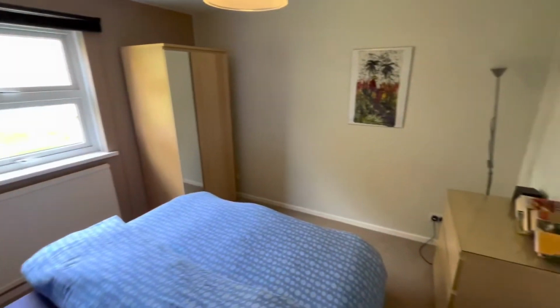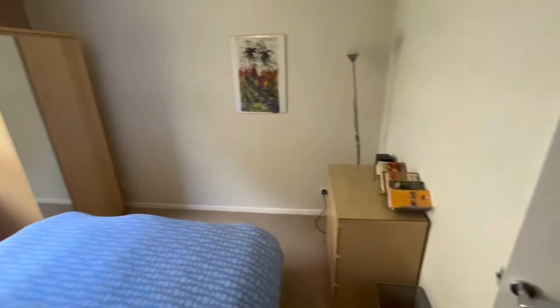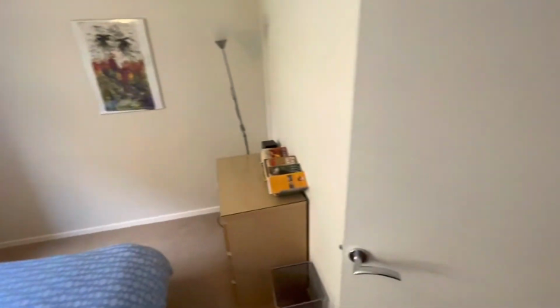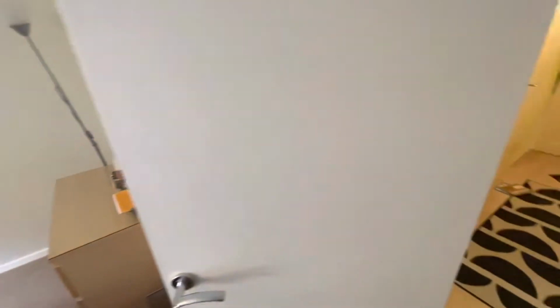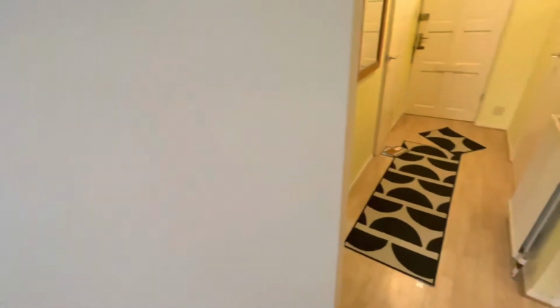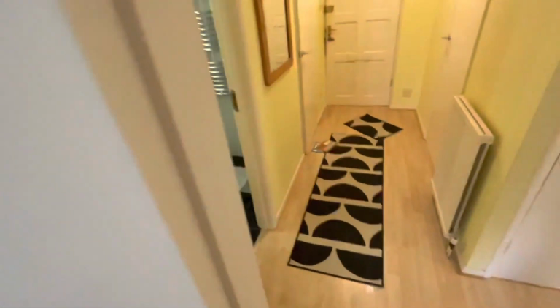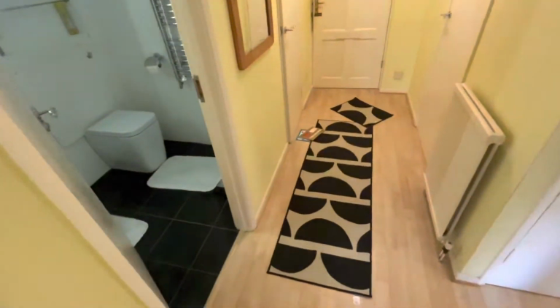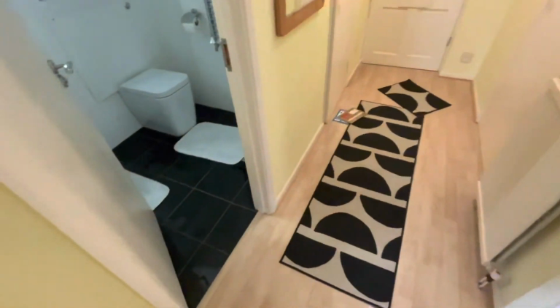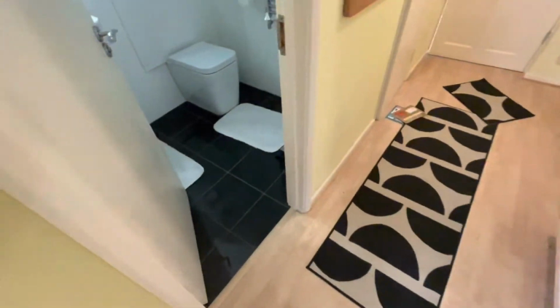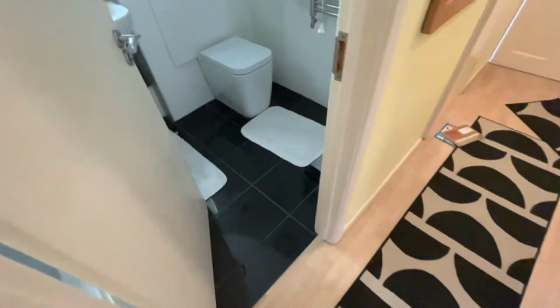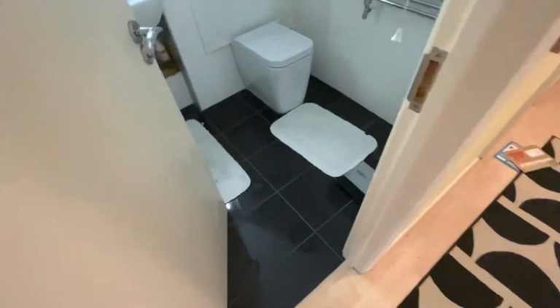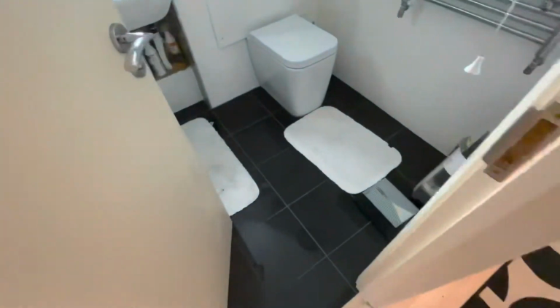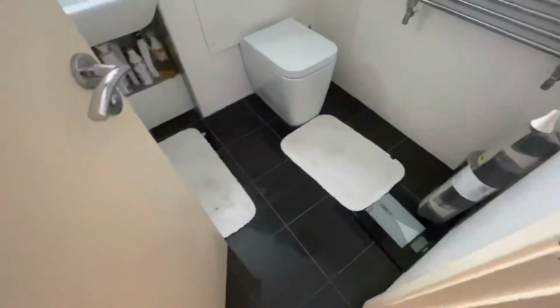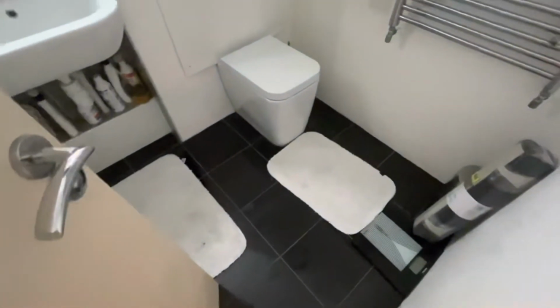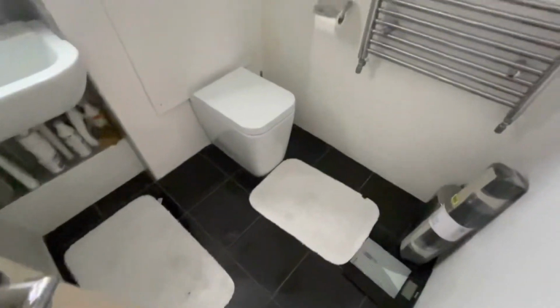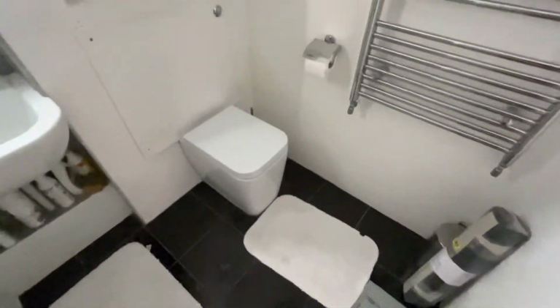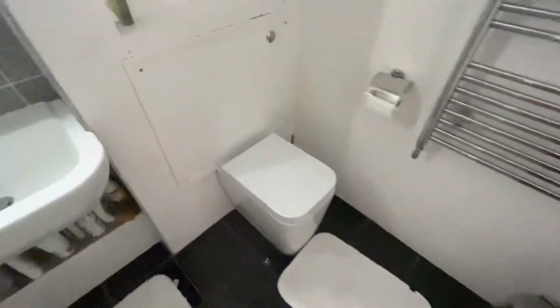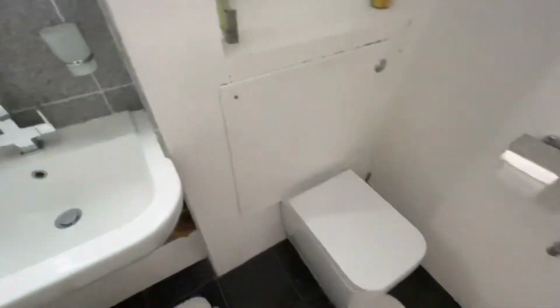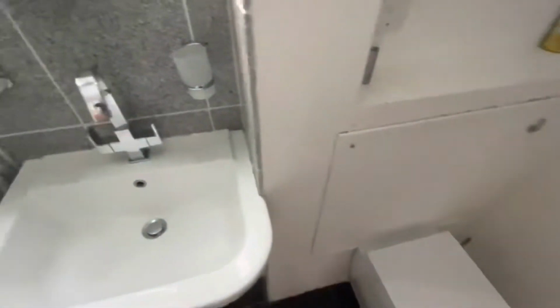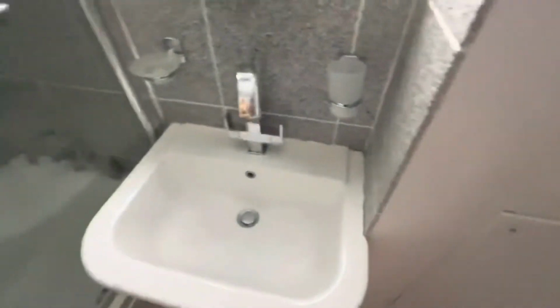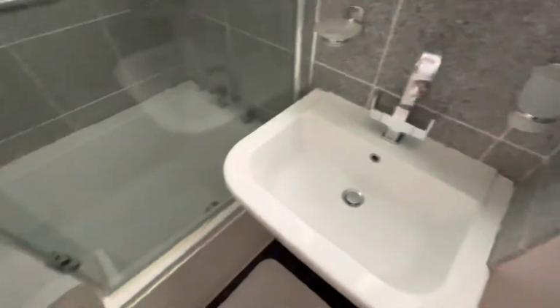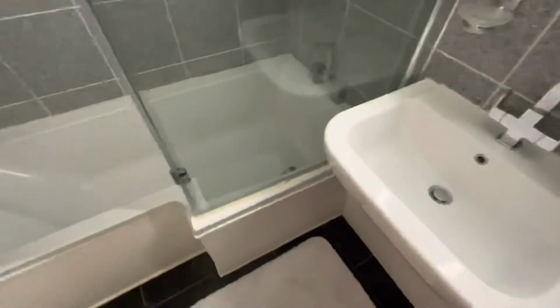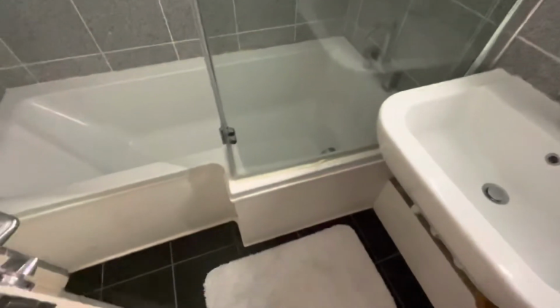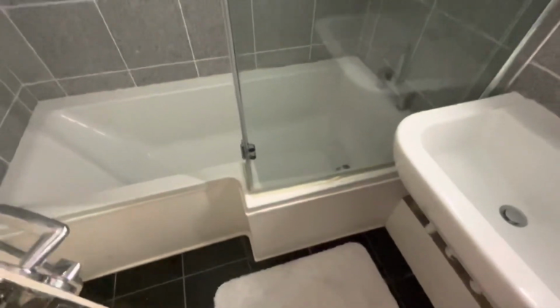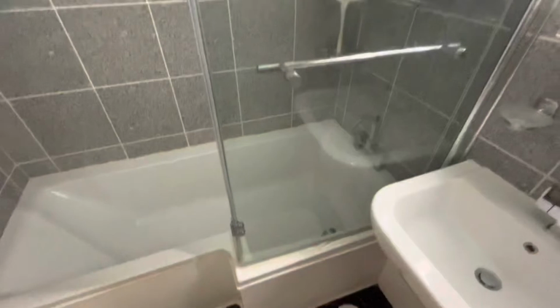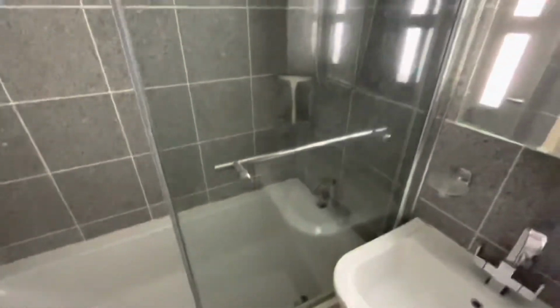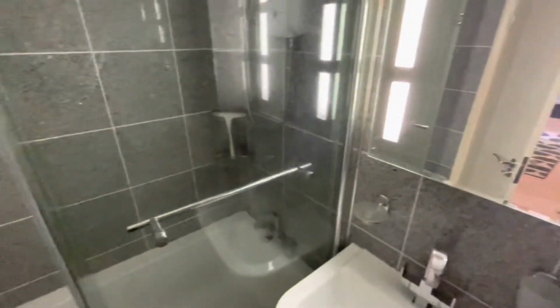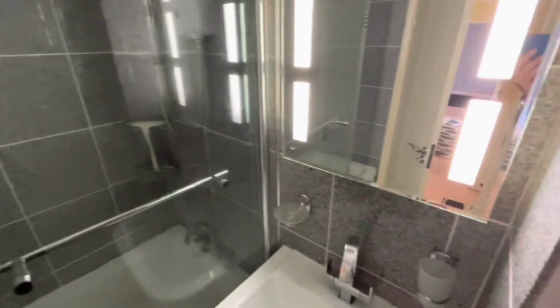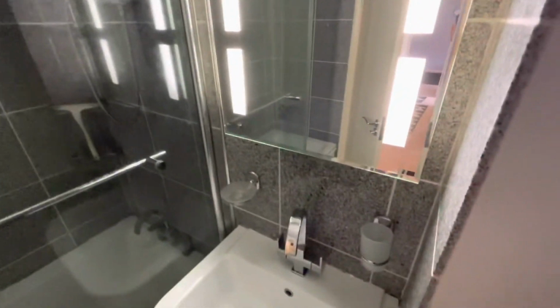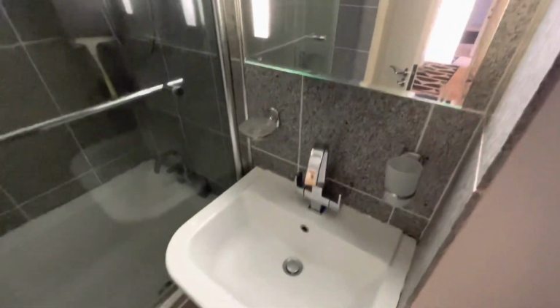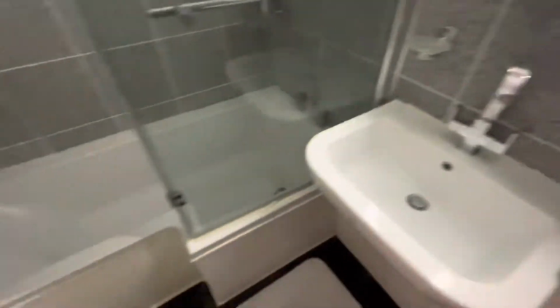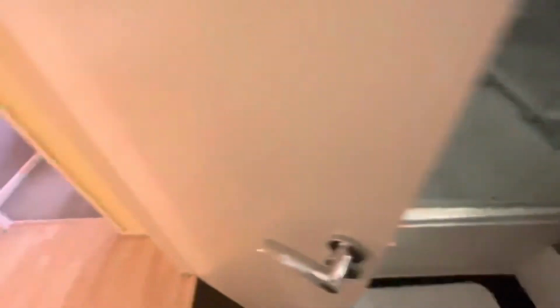And then into the bathroom. White suite, part-tiled walls and white decor. There are three built-in cupboards in the main hall, so great for storage.